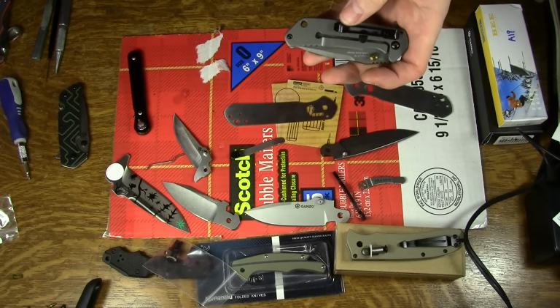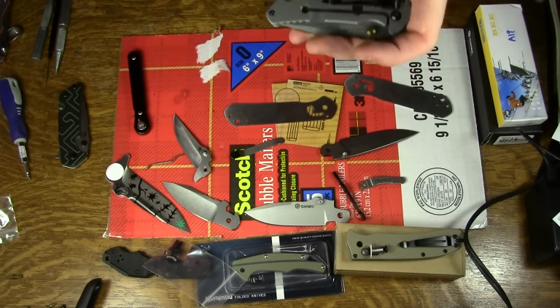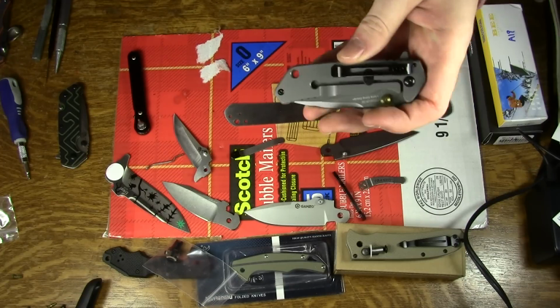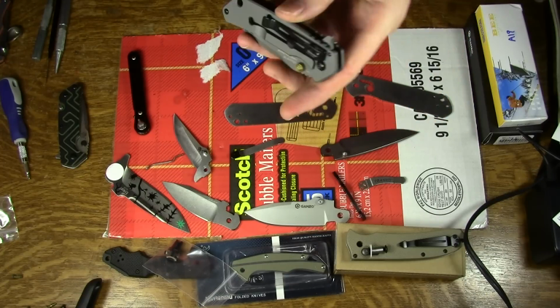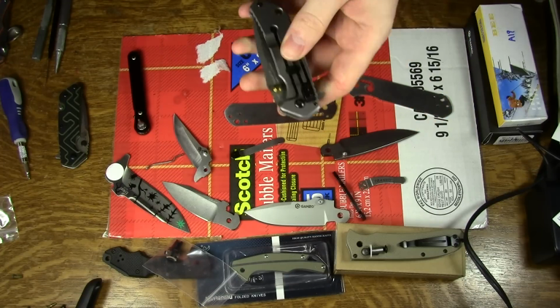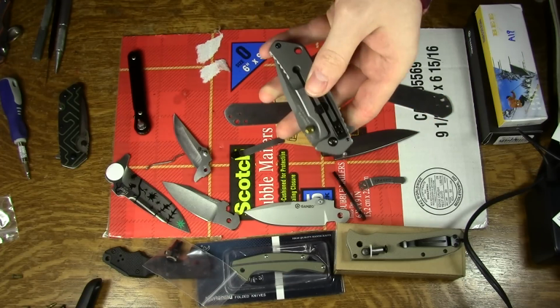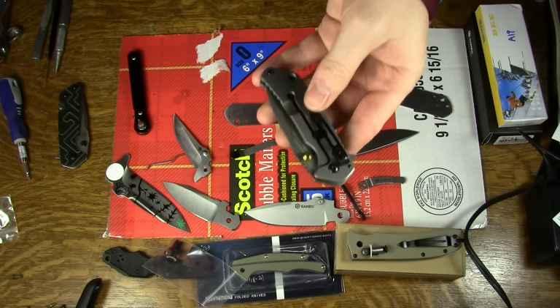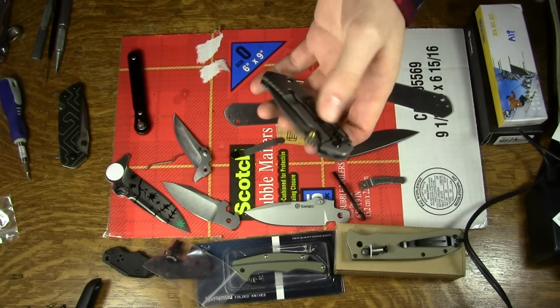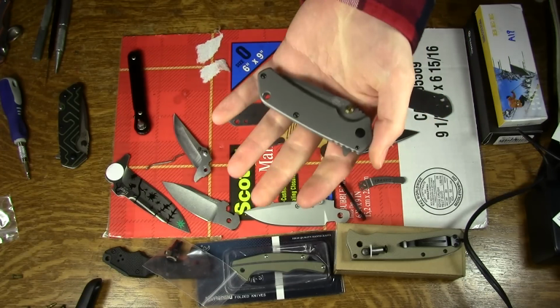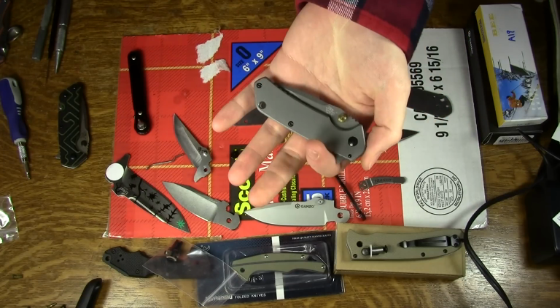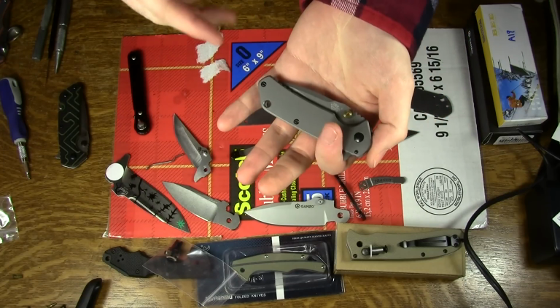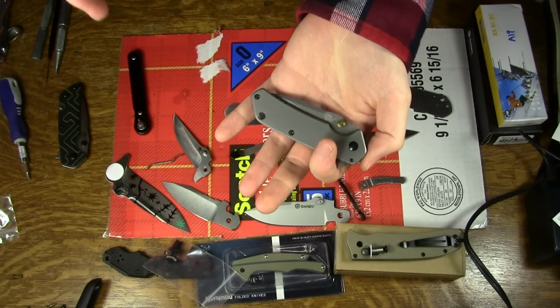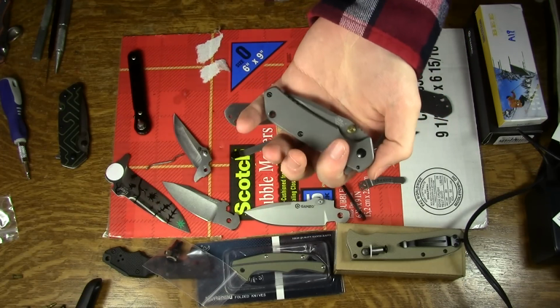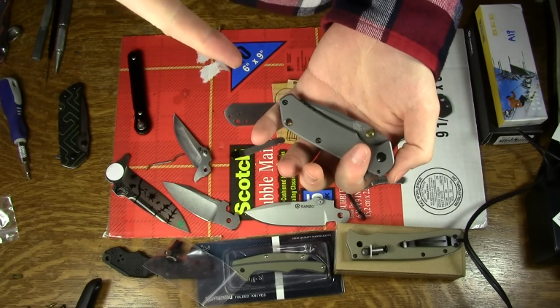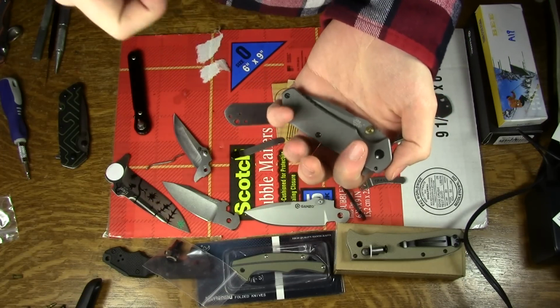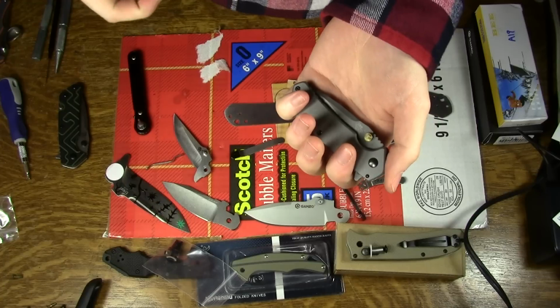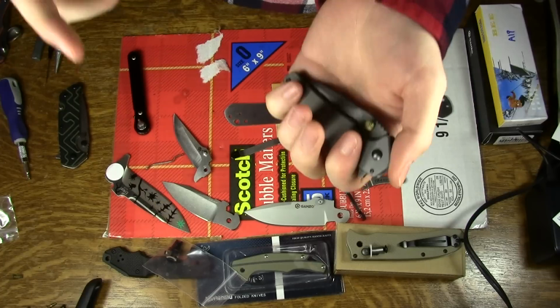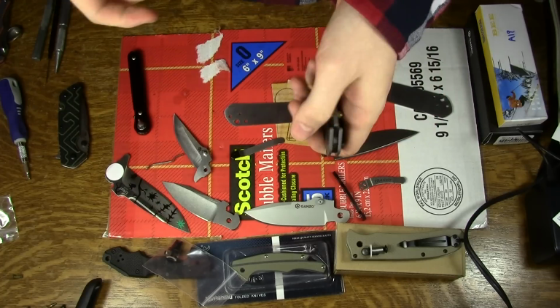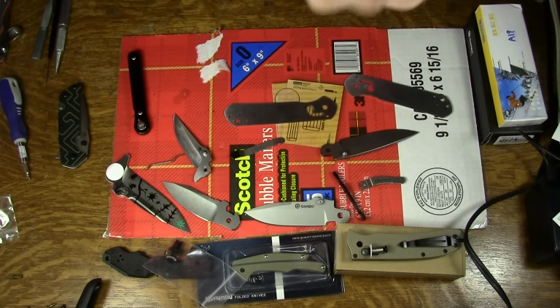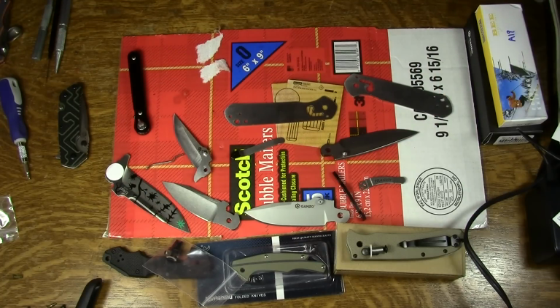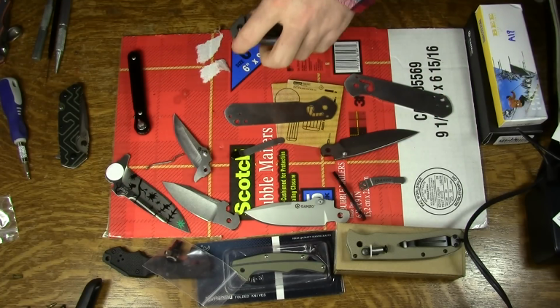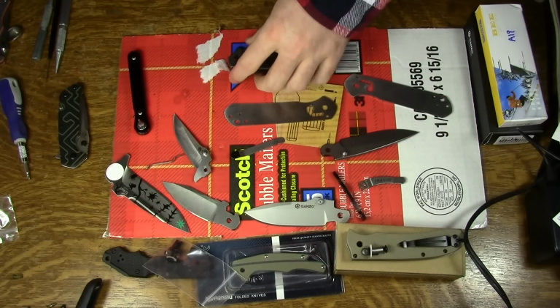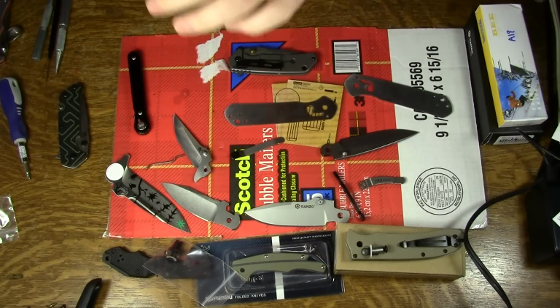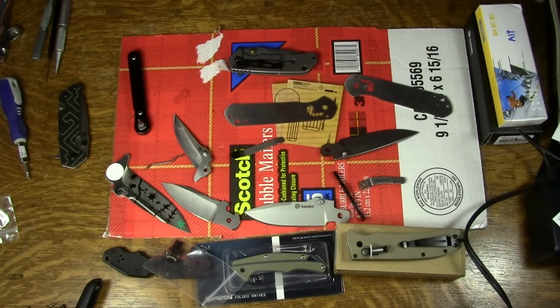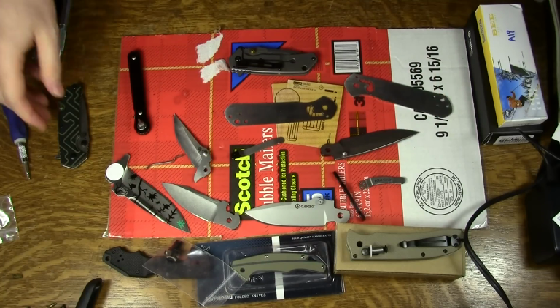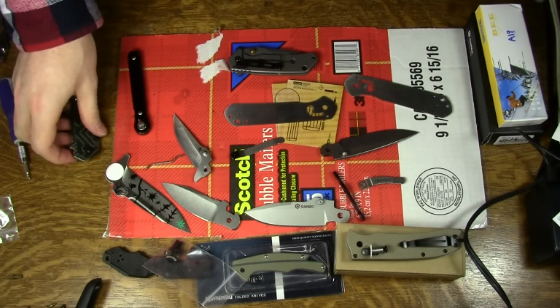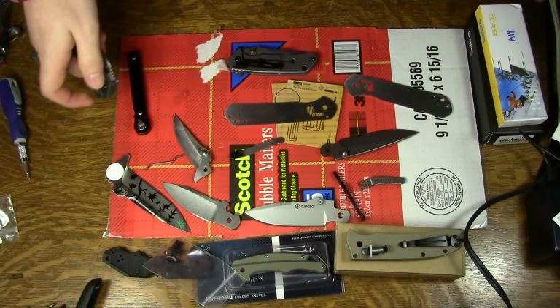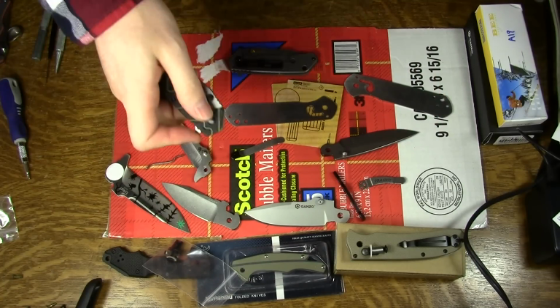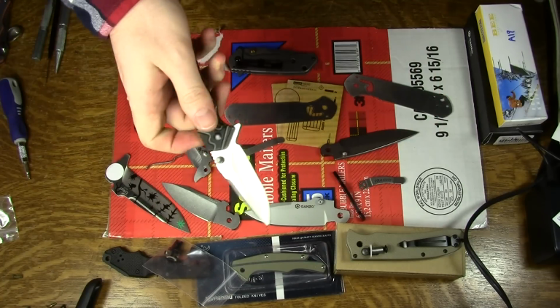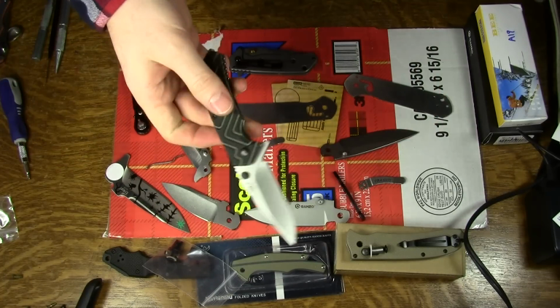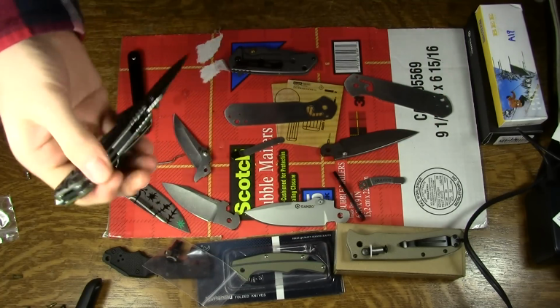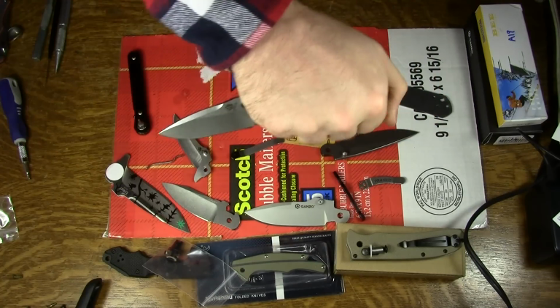So, does your 7056 frame lock flip? Let me know in the comments below, please. This is Jobin signing off, saying: remember where your knife is.